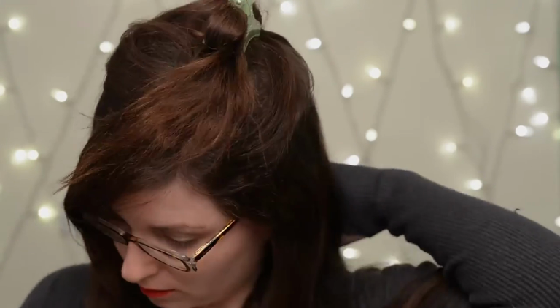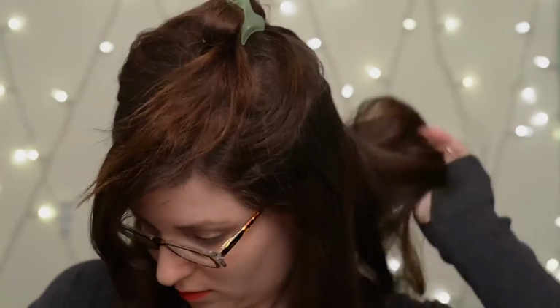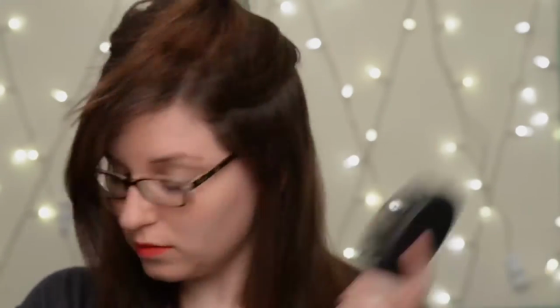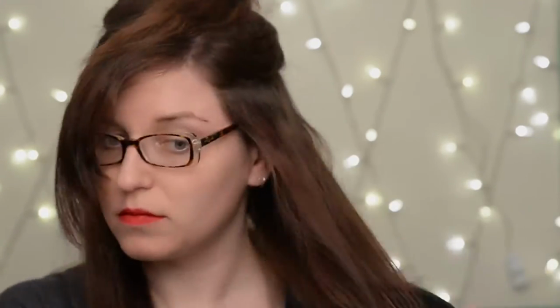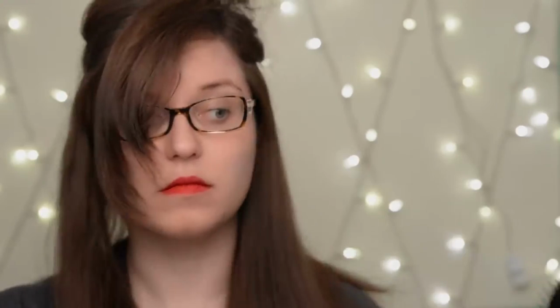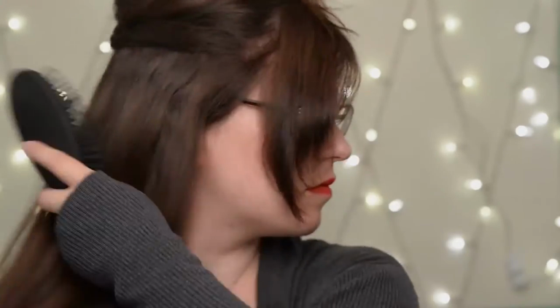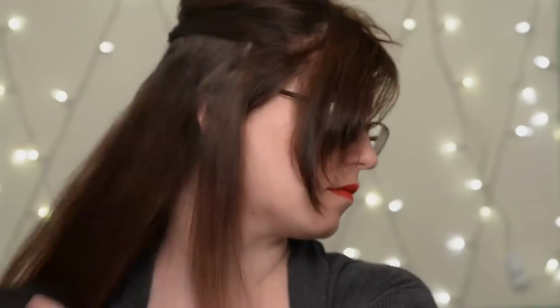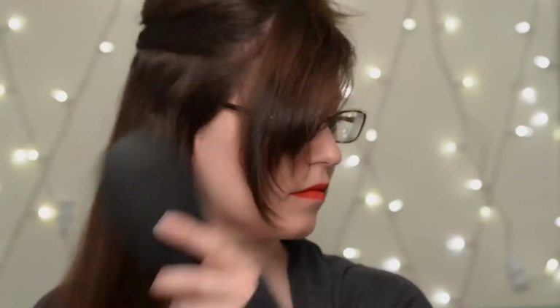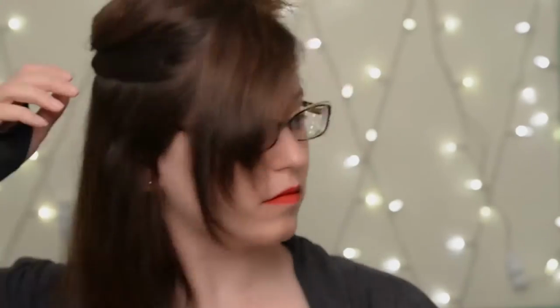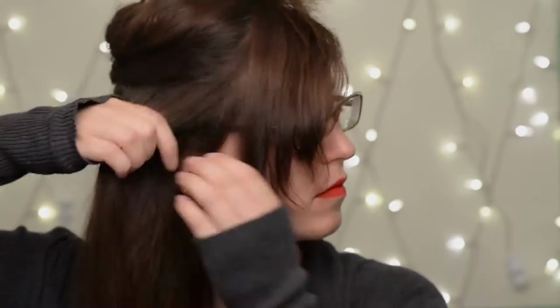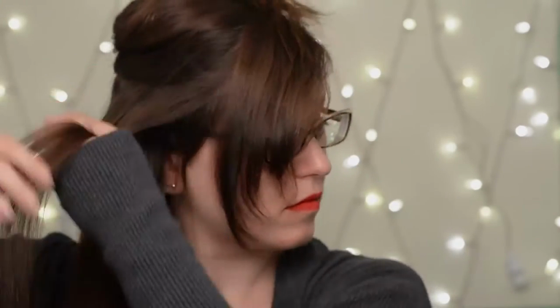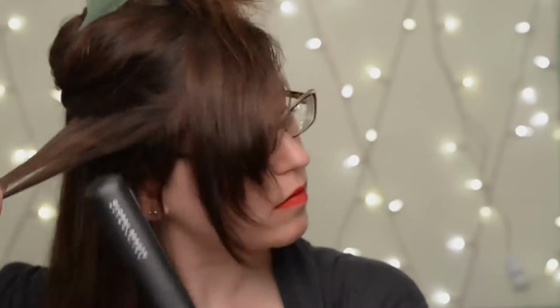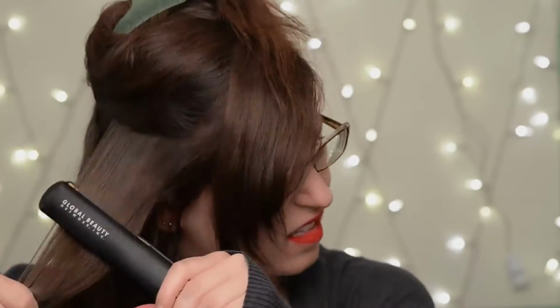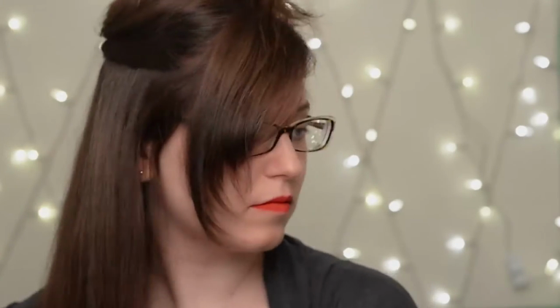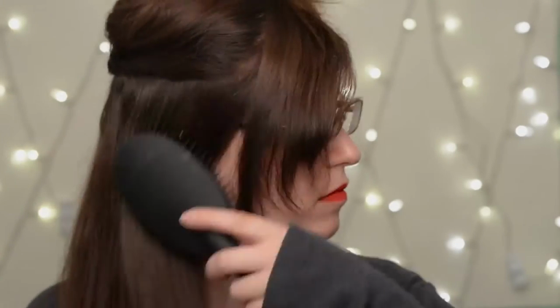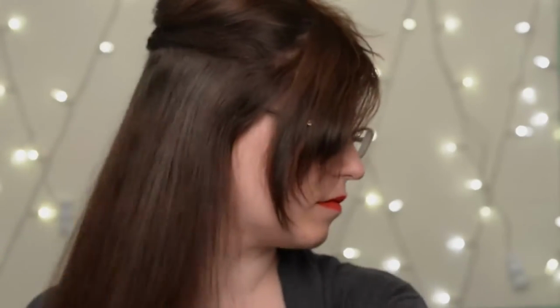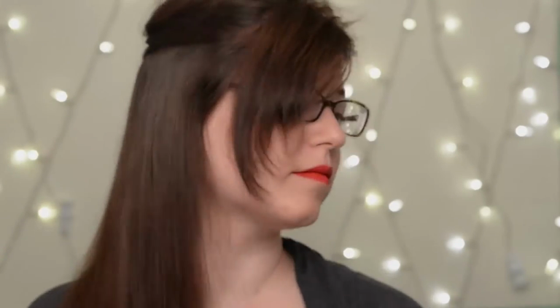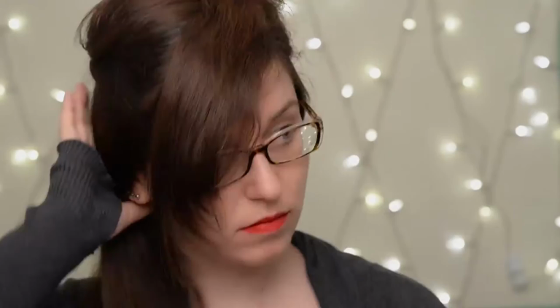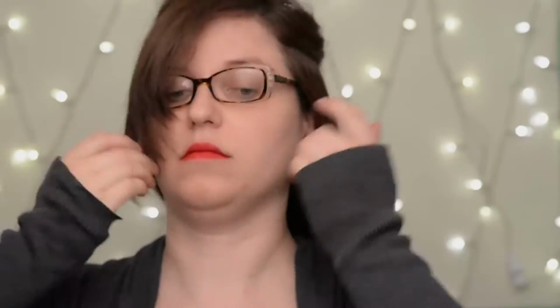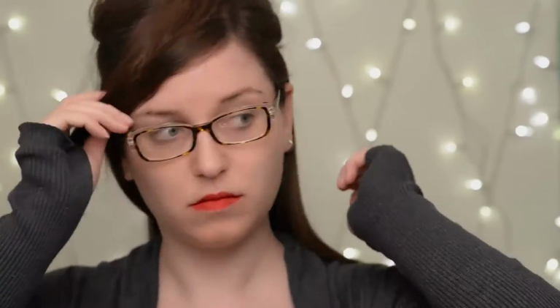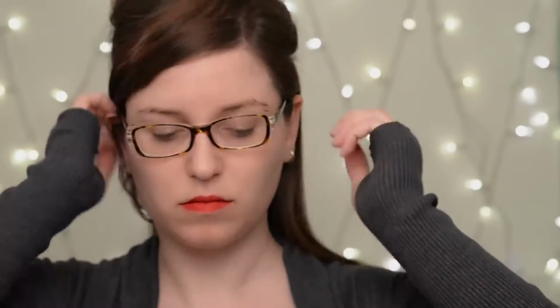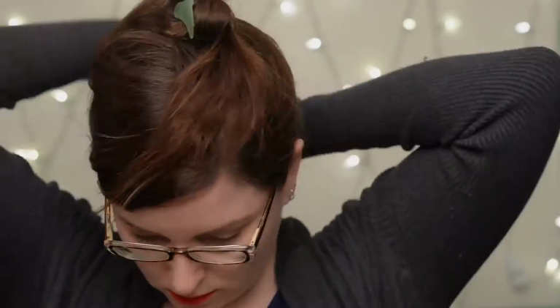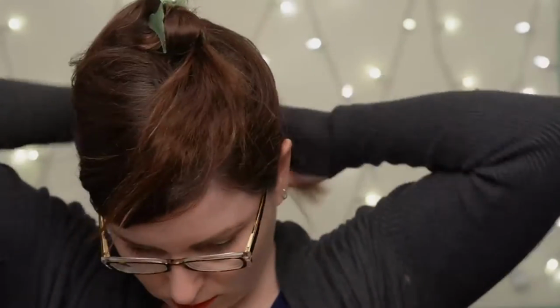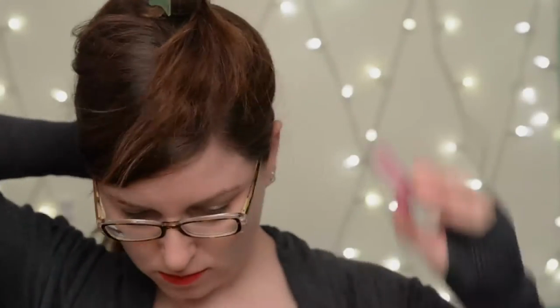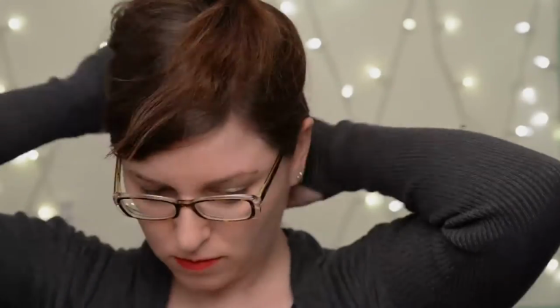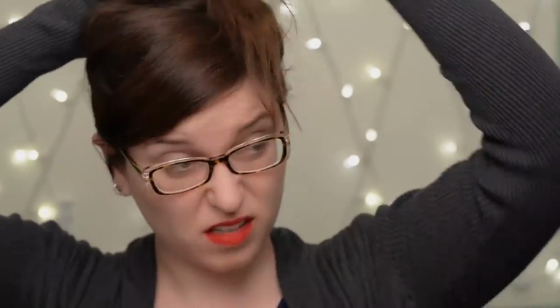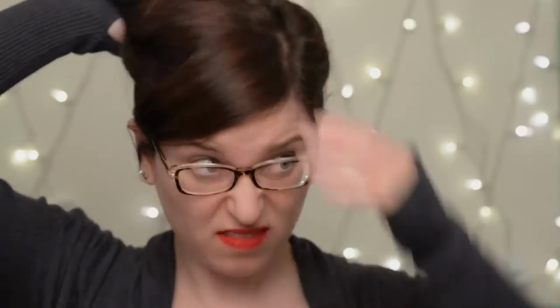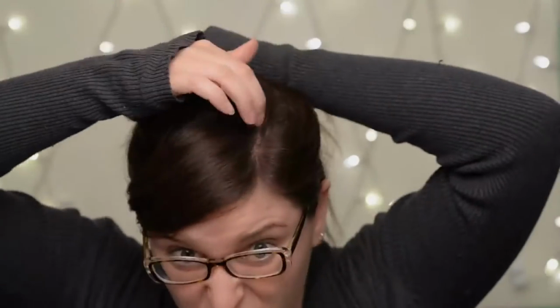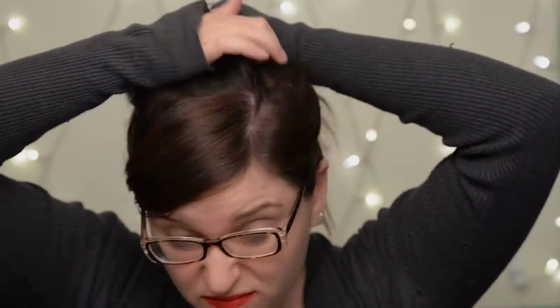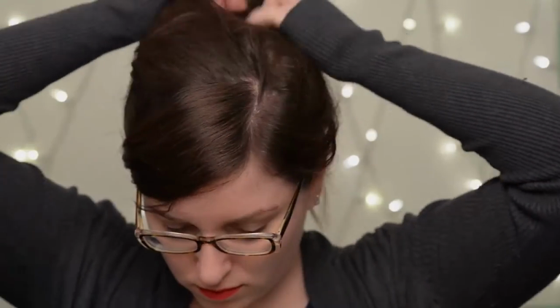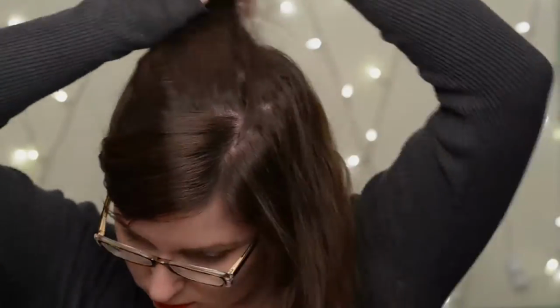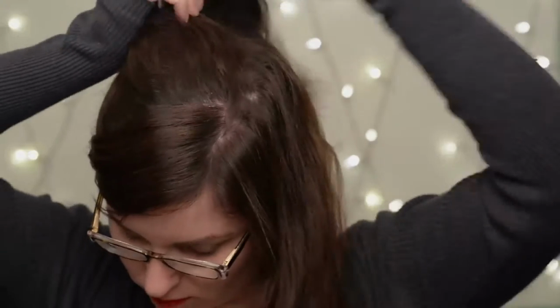I used to straighten my hair a ton, but now that it's a little bit longer I tend to curl it a little bit more. But again, if I was straightening it every day I would definitely only be using one swipe per section.